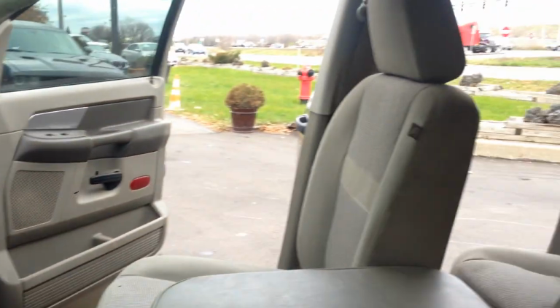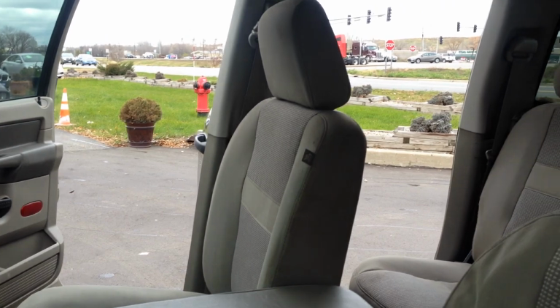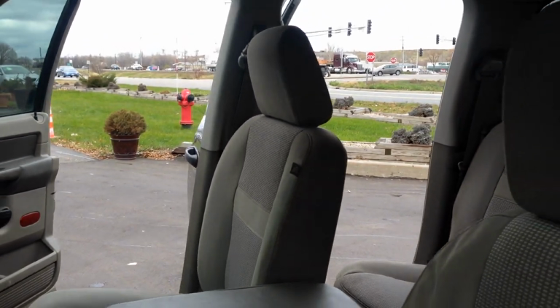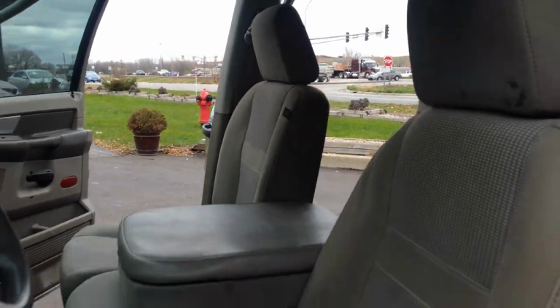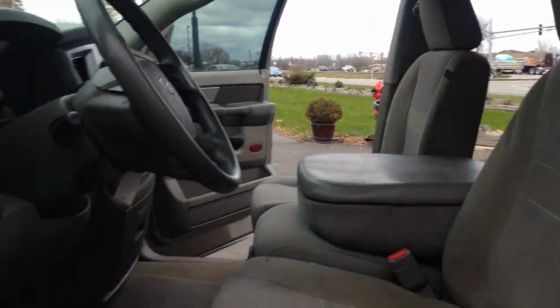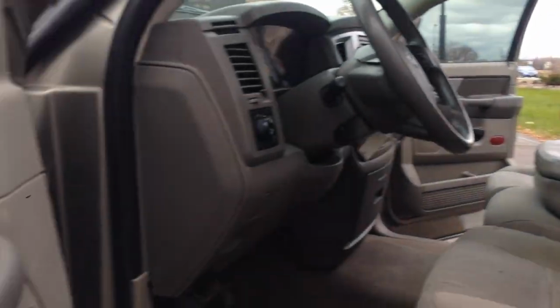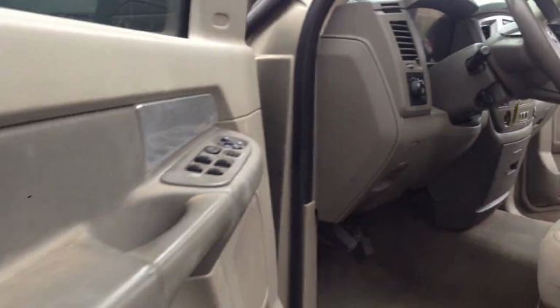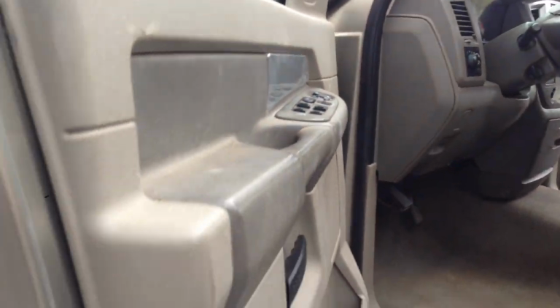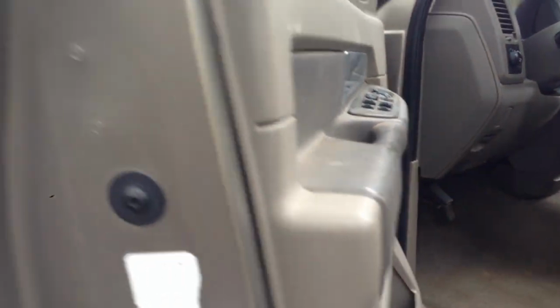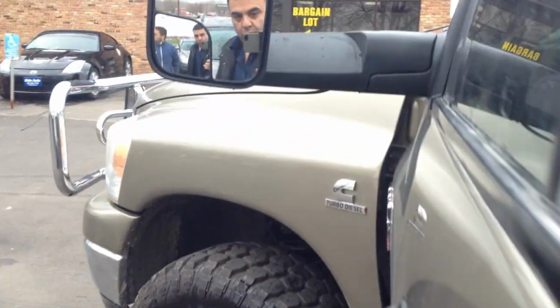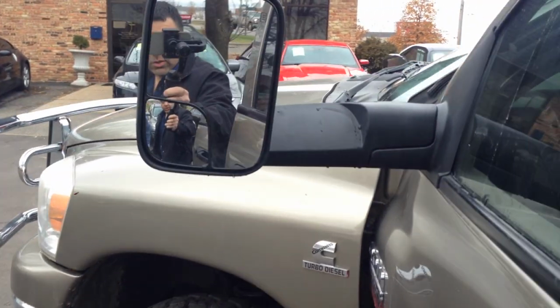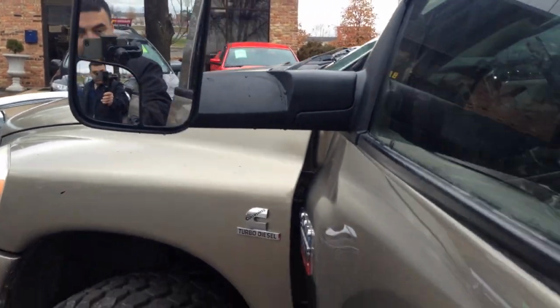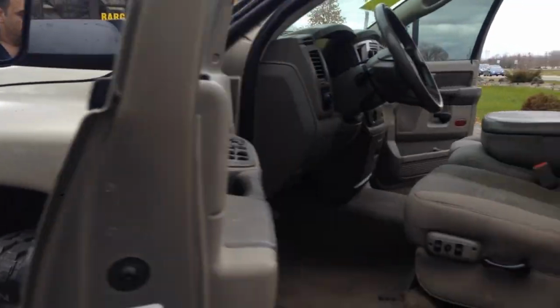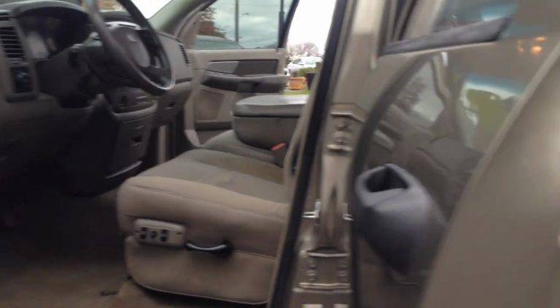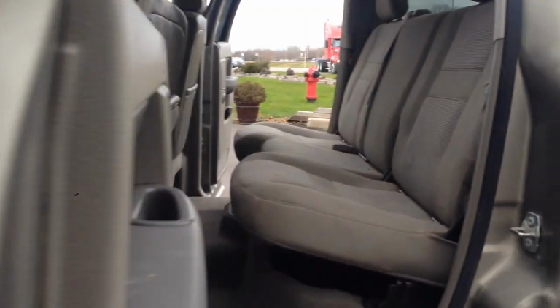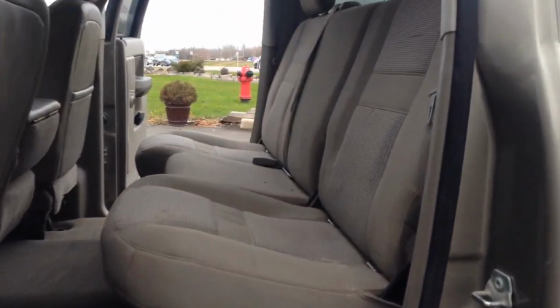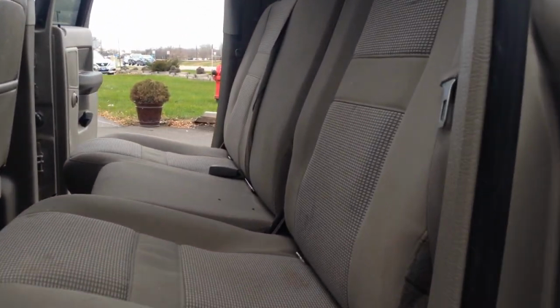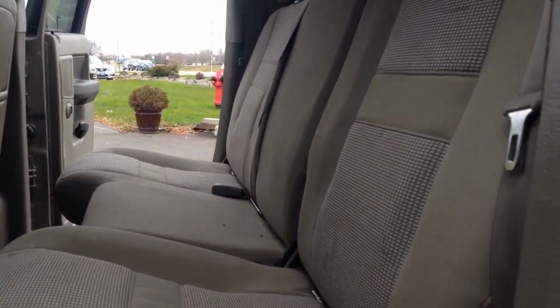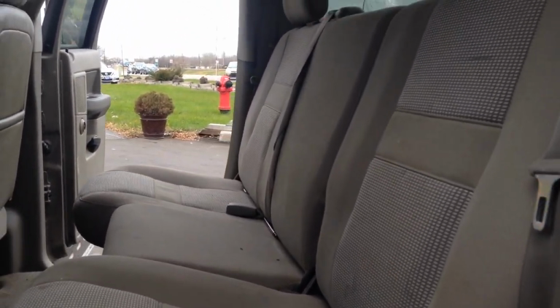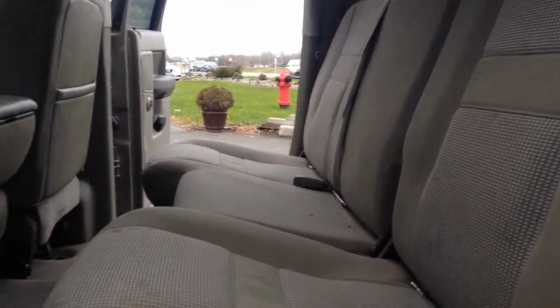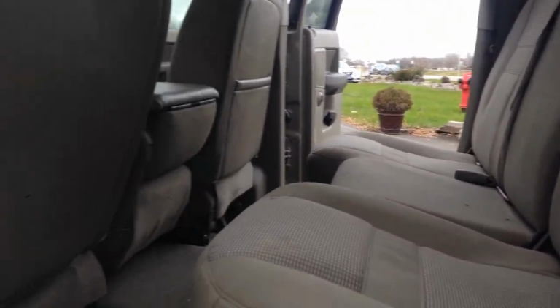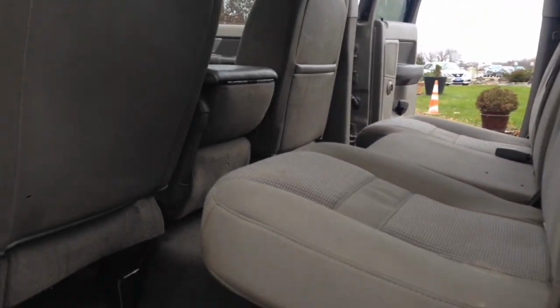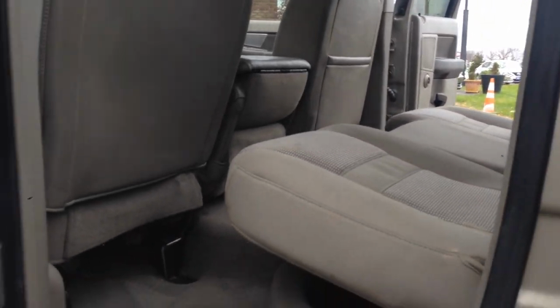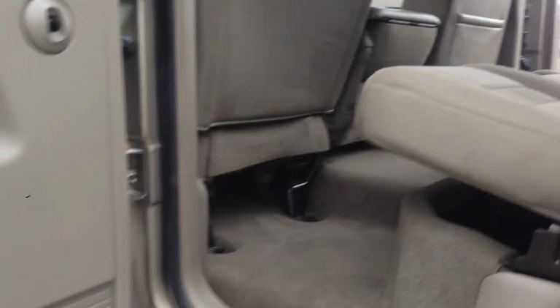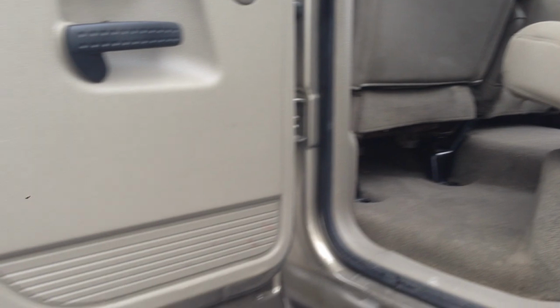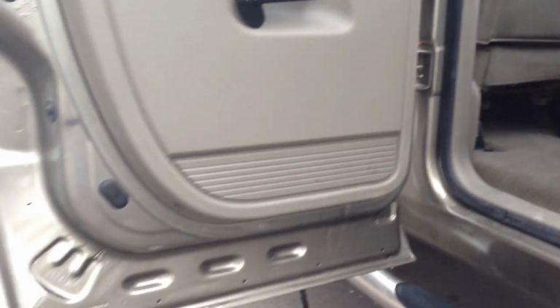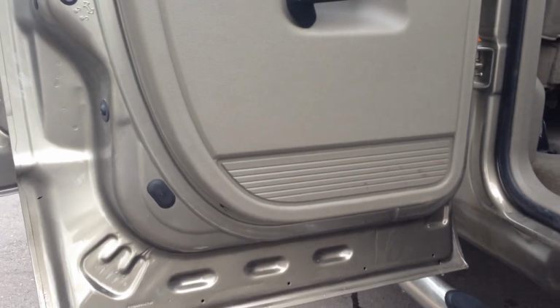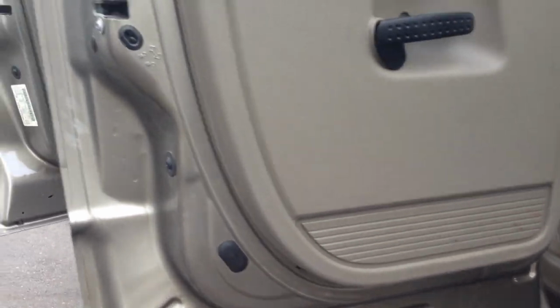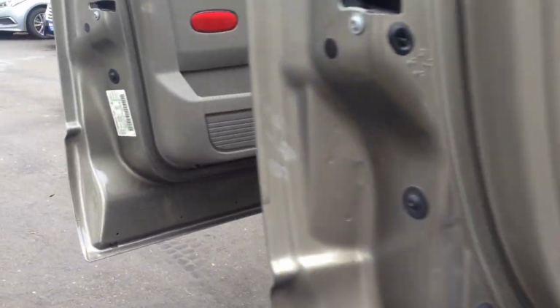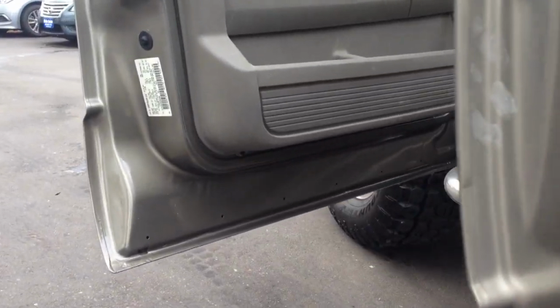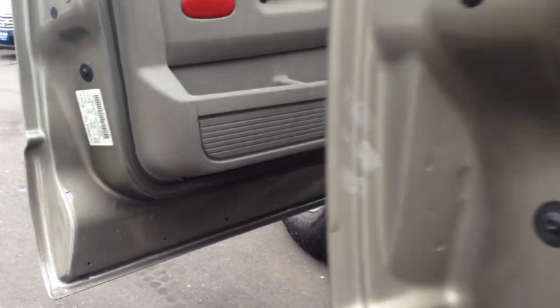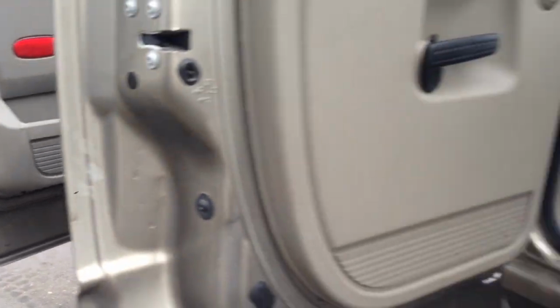Clean headliner. We haven't had a chance to detail the vehicle but we will. These are the towing mirrors. Take a look at the back — seats fold up, give you a nice generous cargo space. Take a look under the doors, the cab corners.